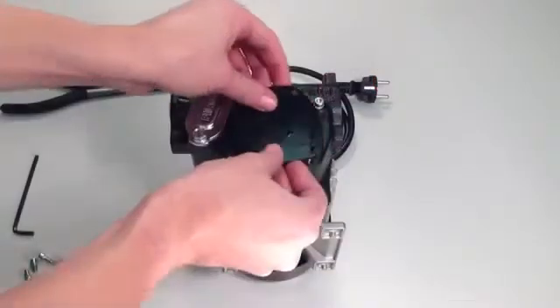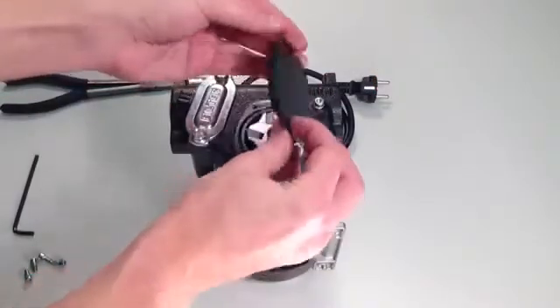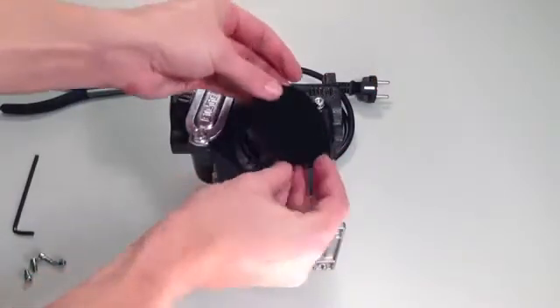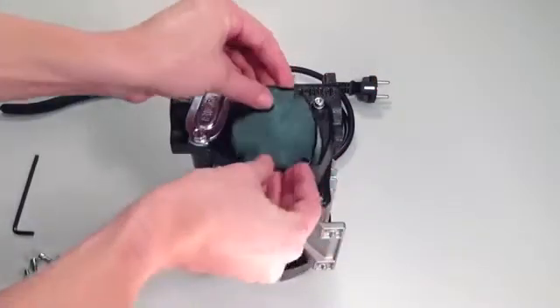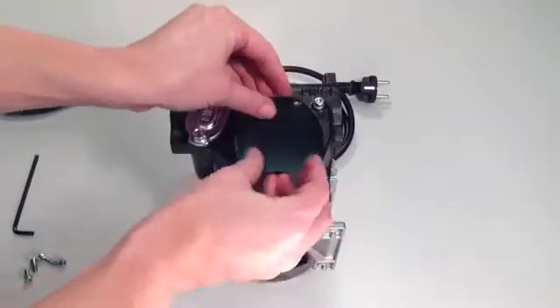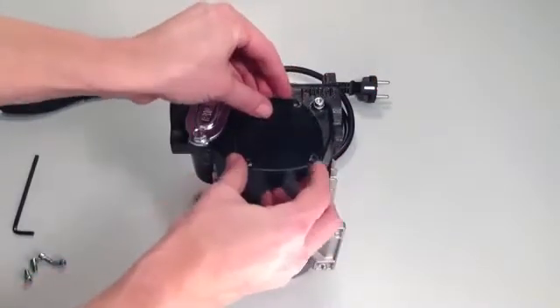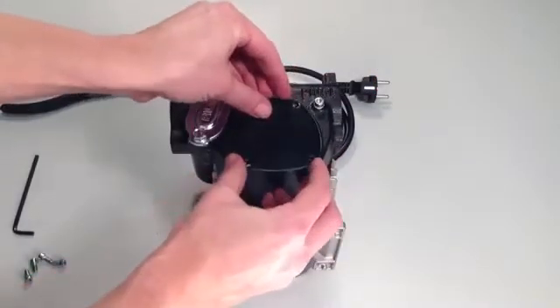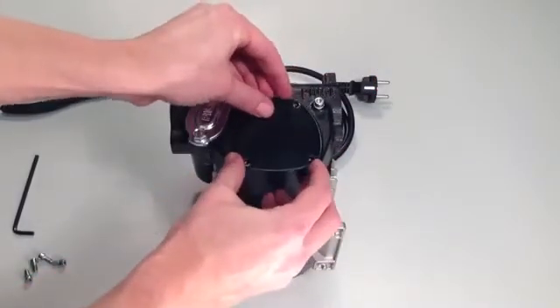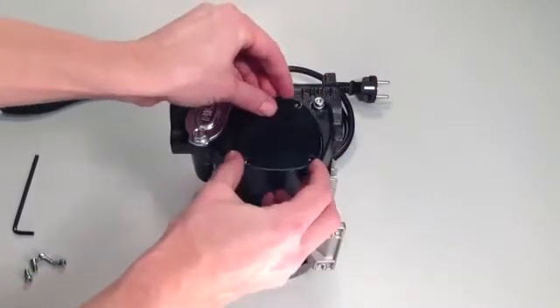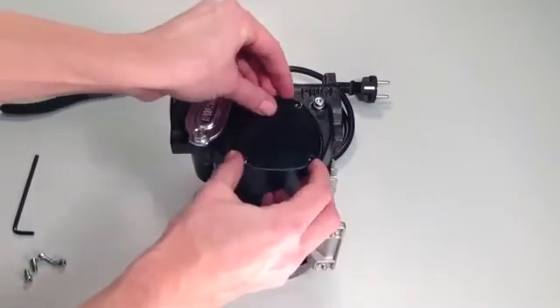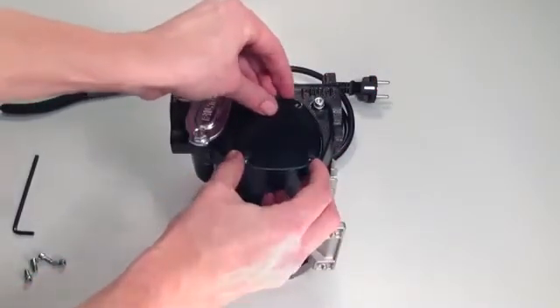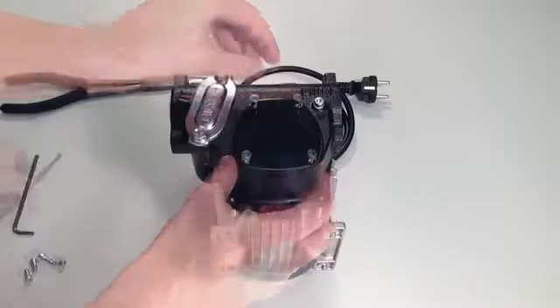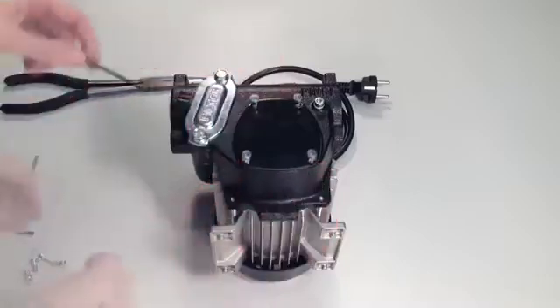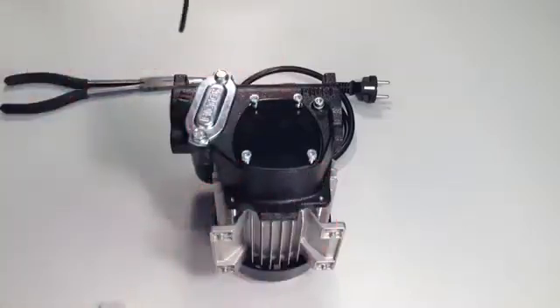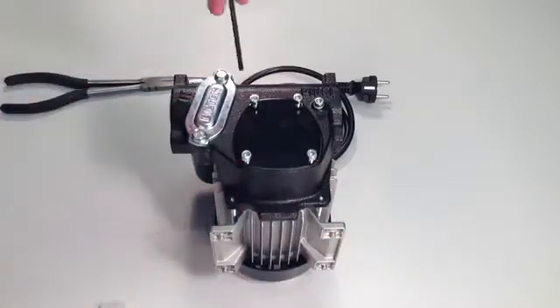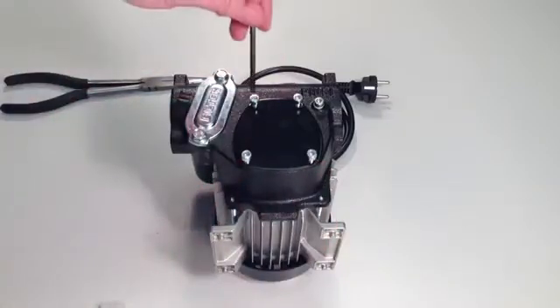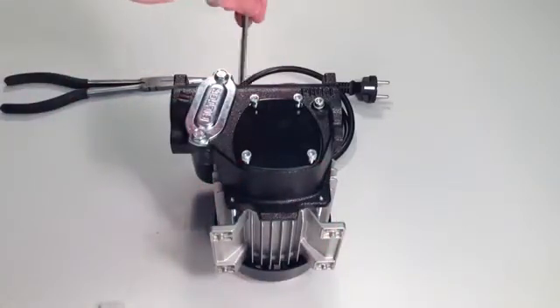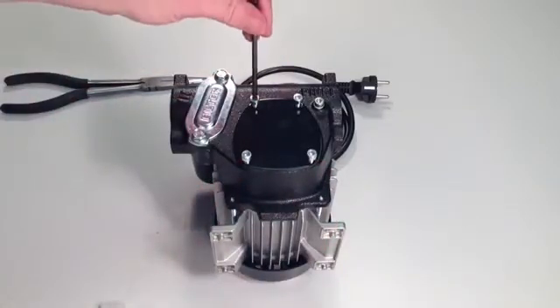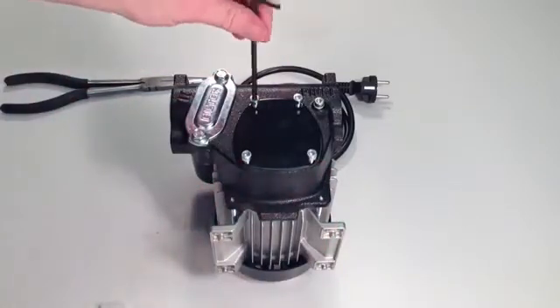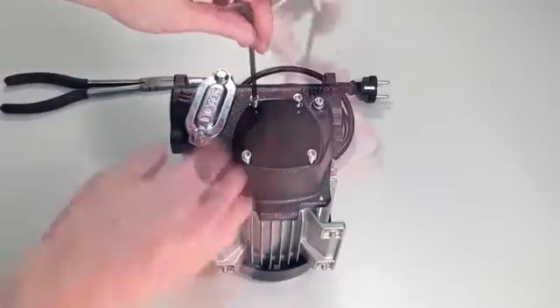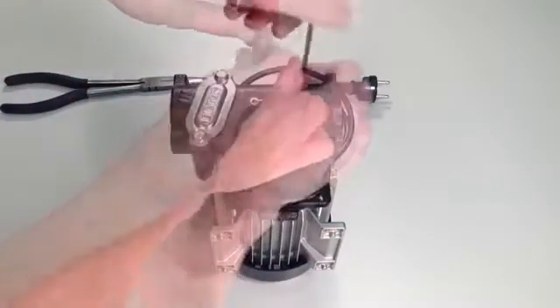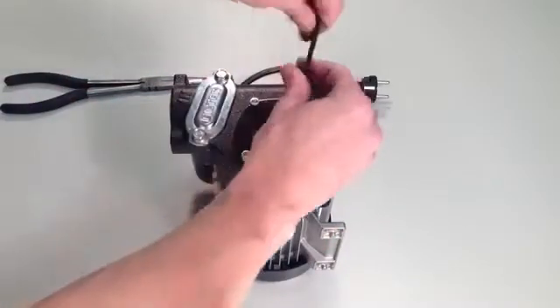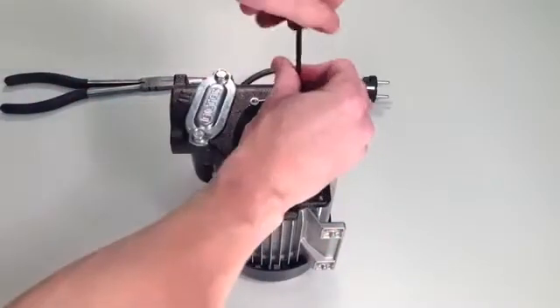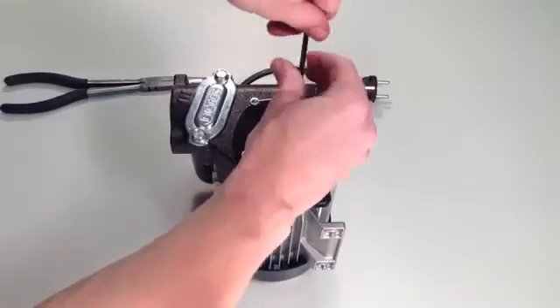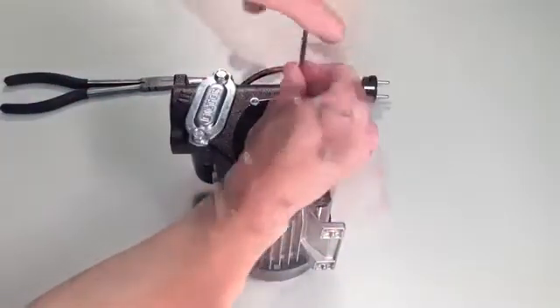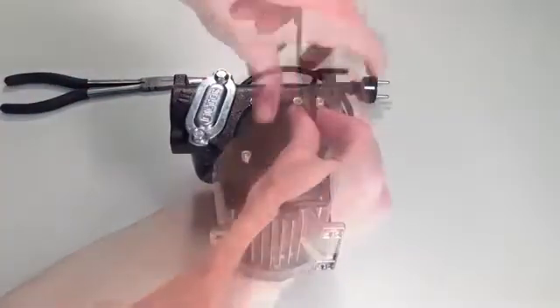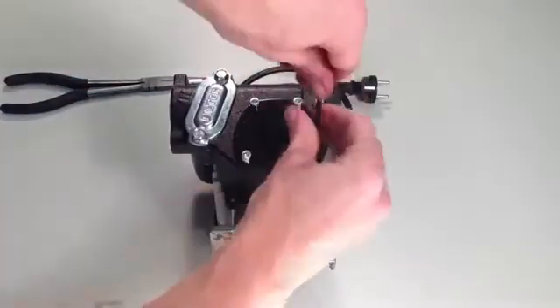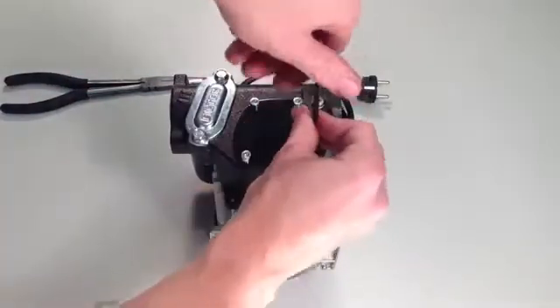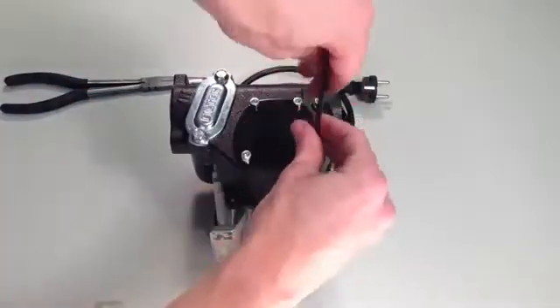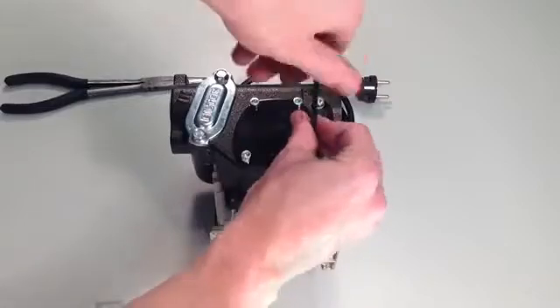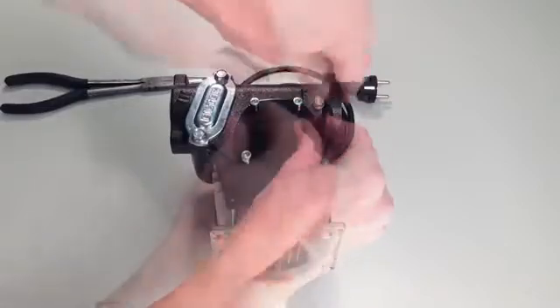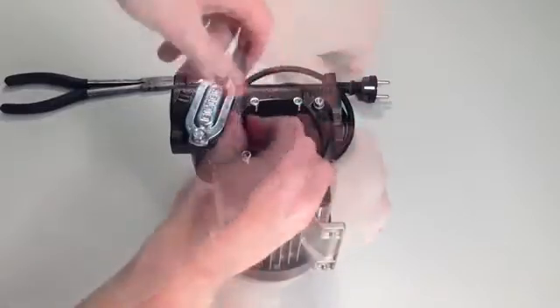When all of the vanes have been replaced, replace the cover plate and secure with the four cover plate screws using the allen key to tighten. When you have done this, the job is complete.